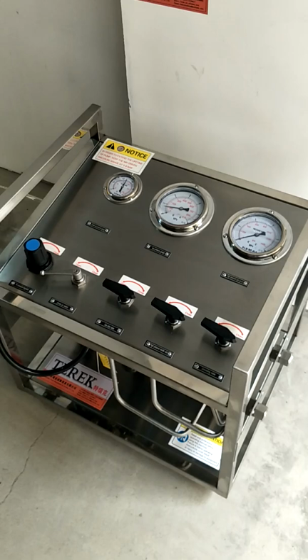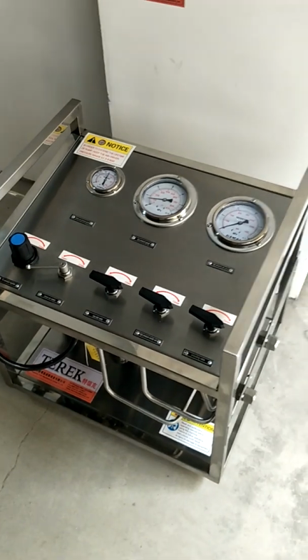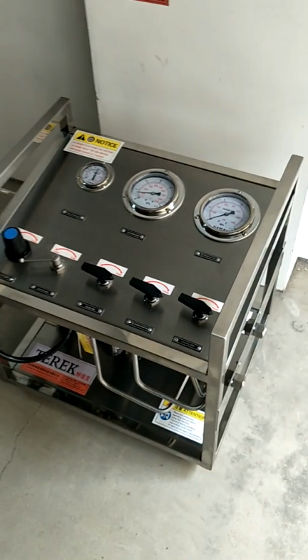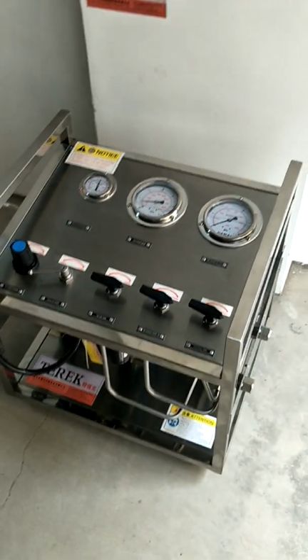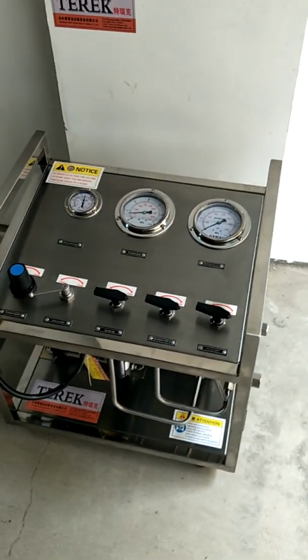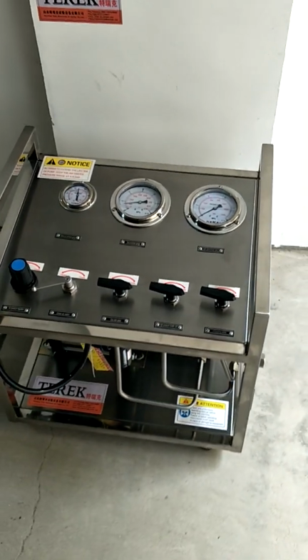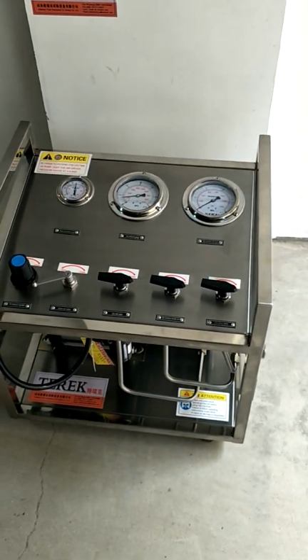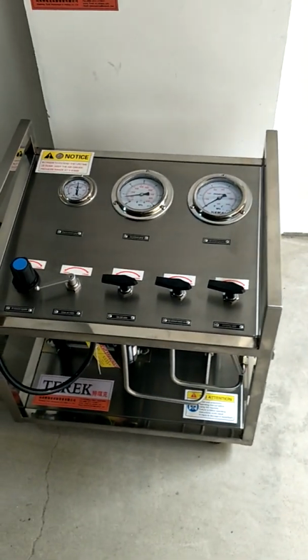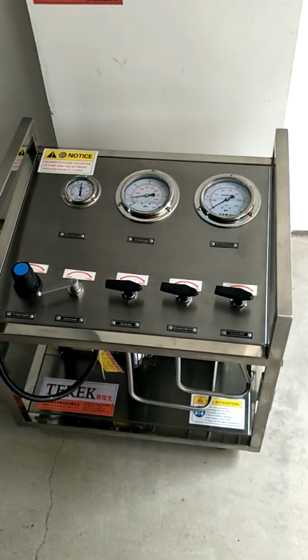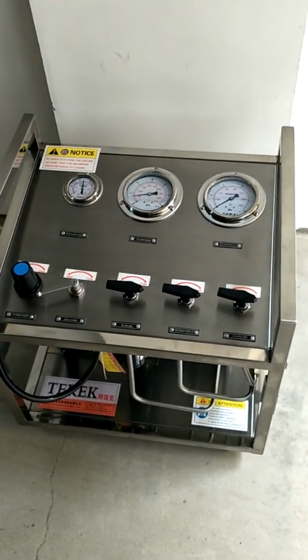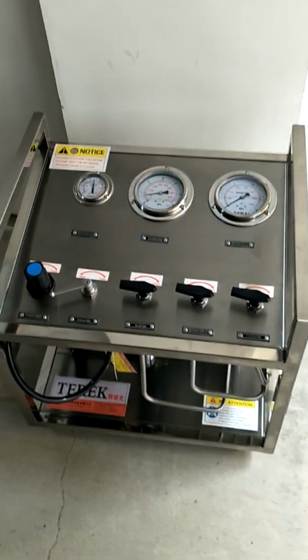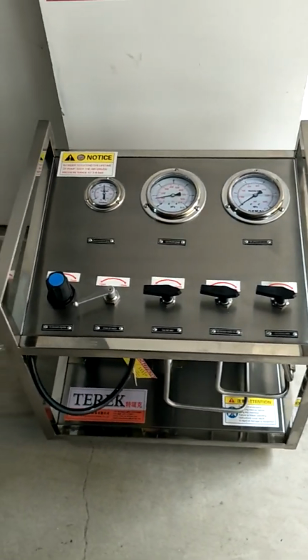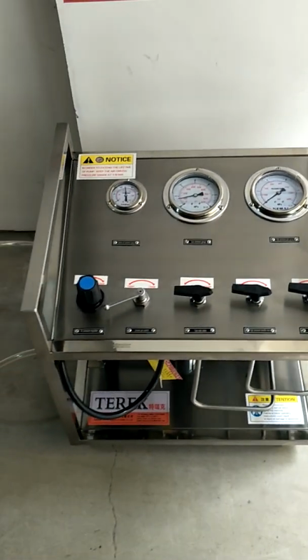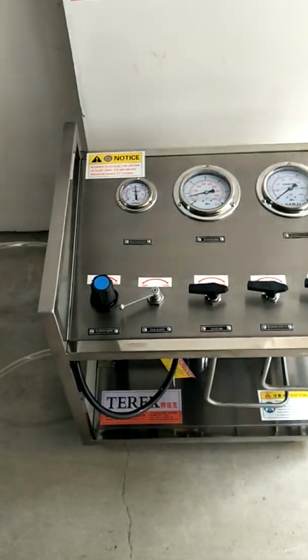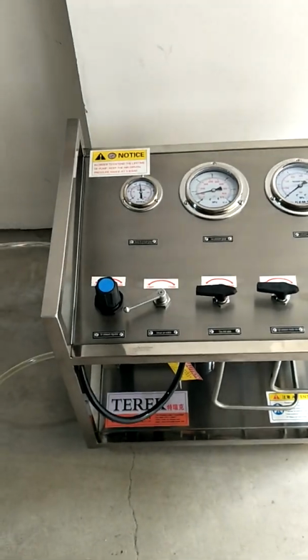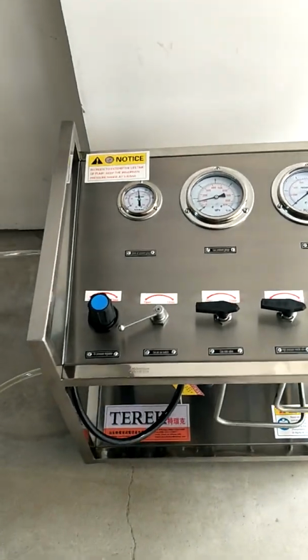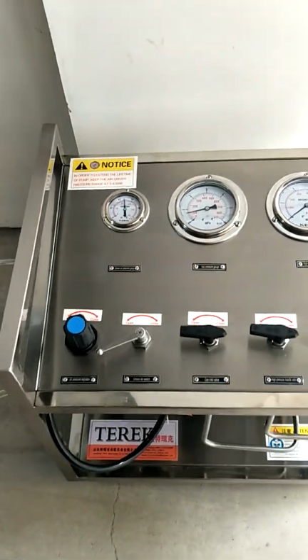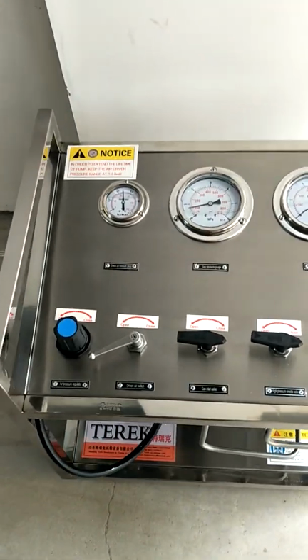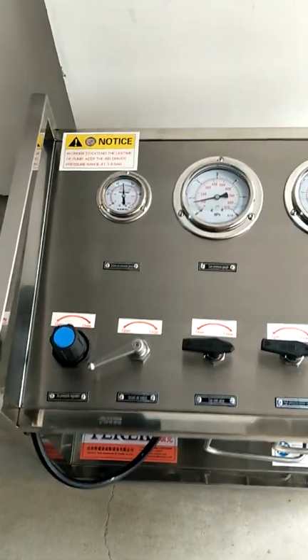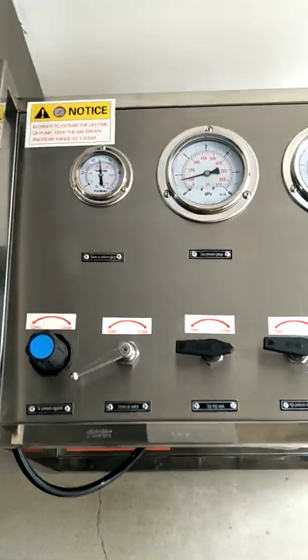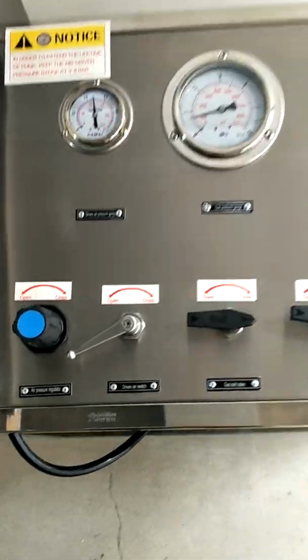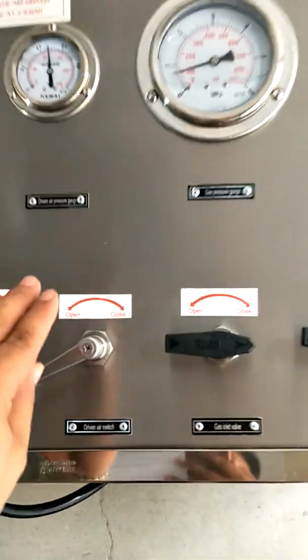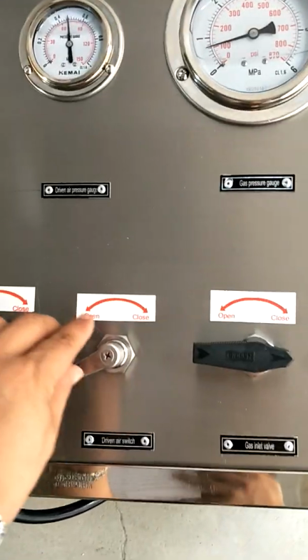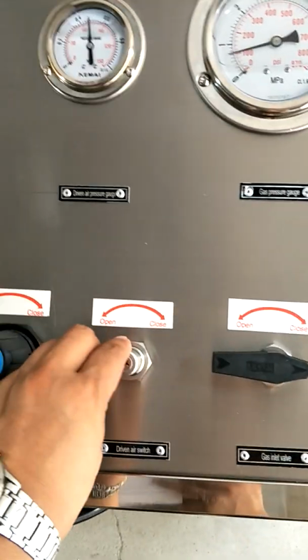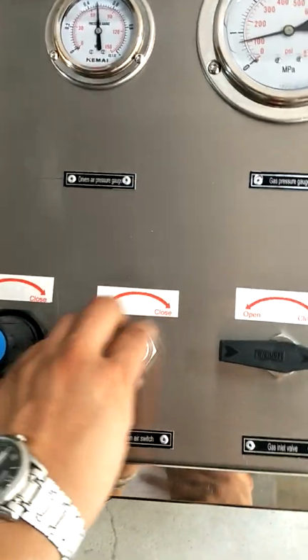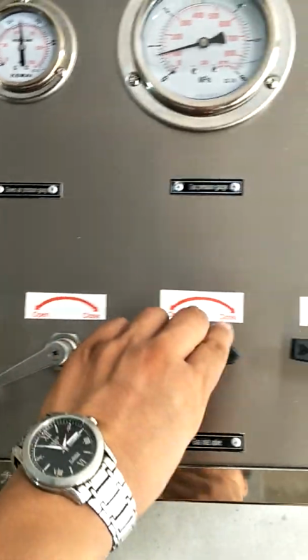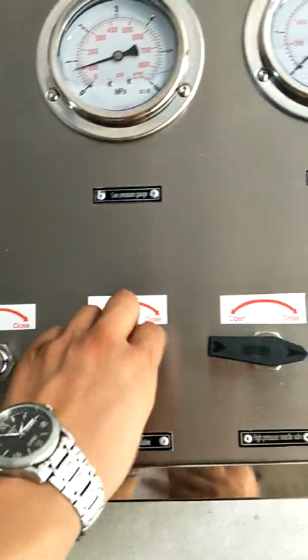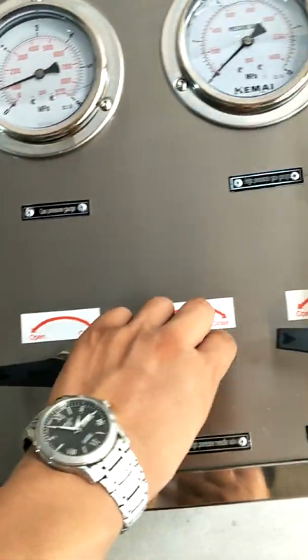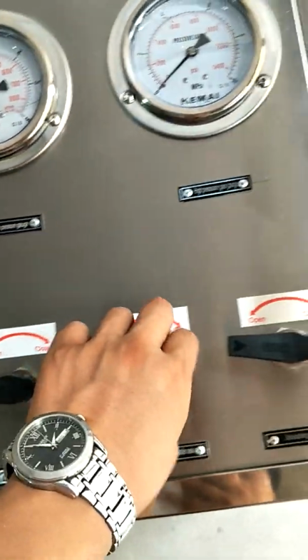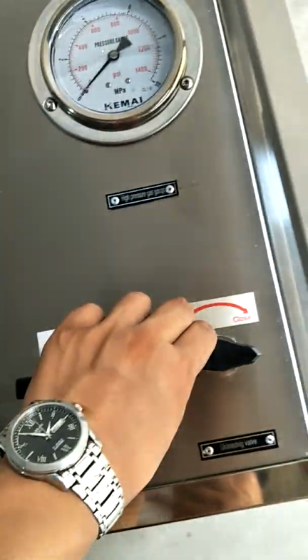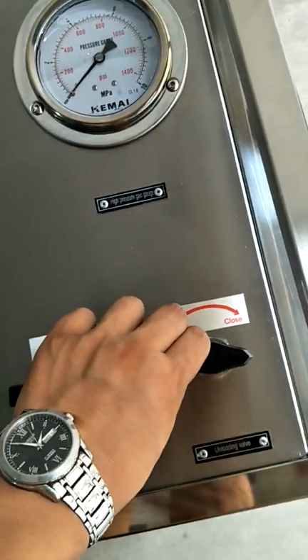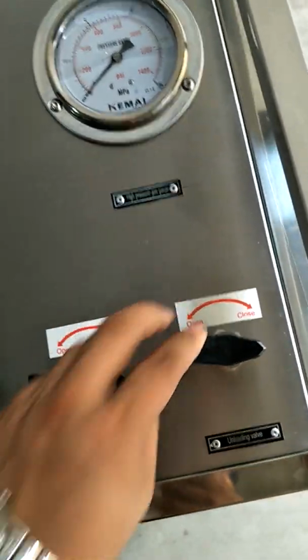Please check whether all the necessary connections are done well. Check that all valves are closed.